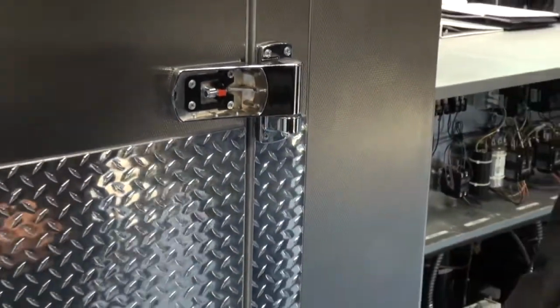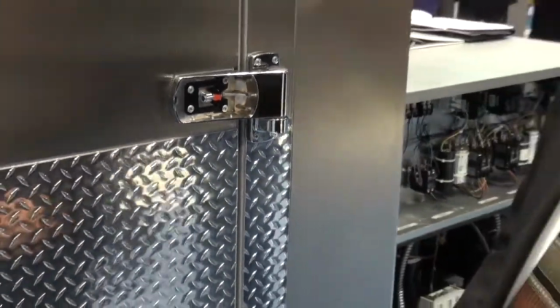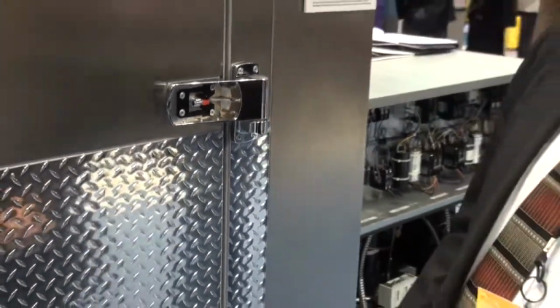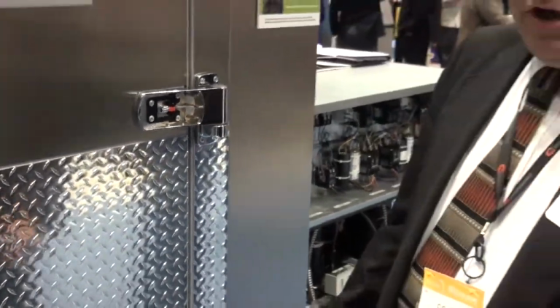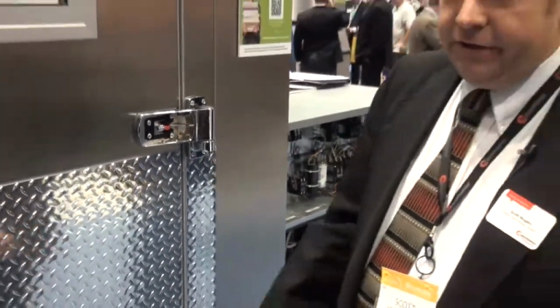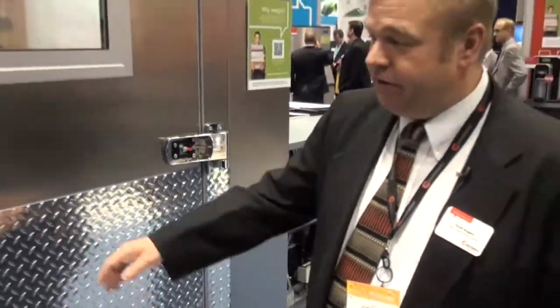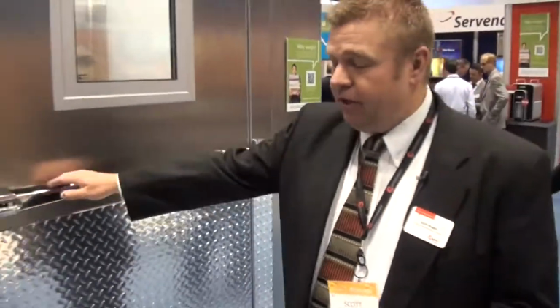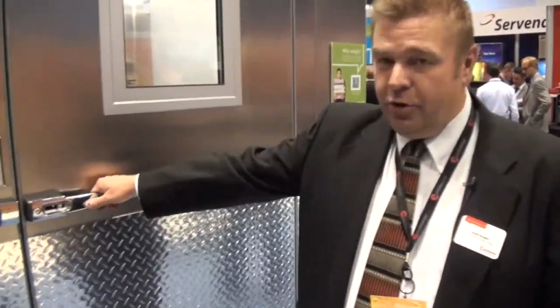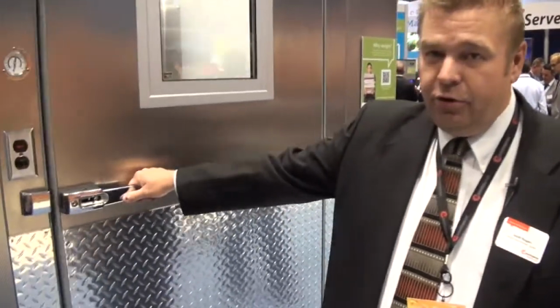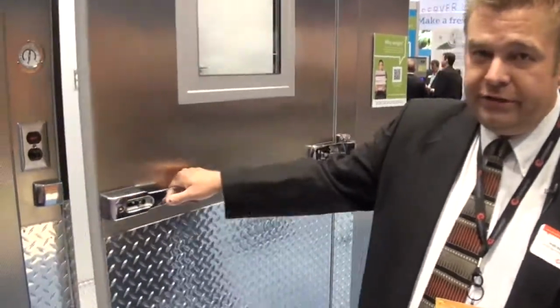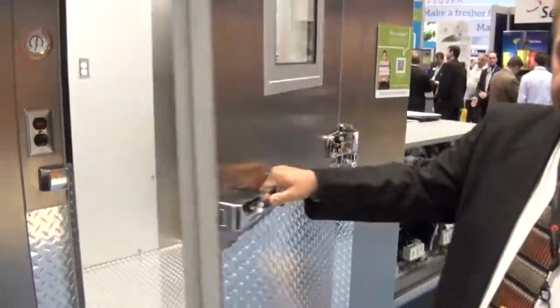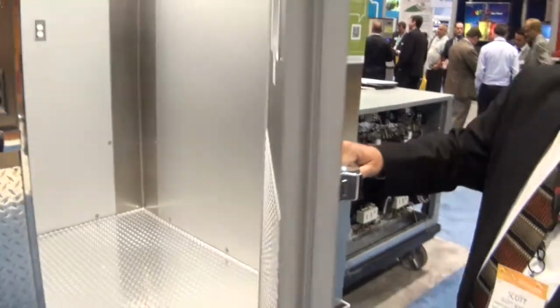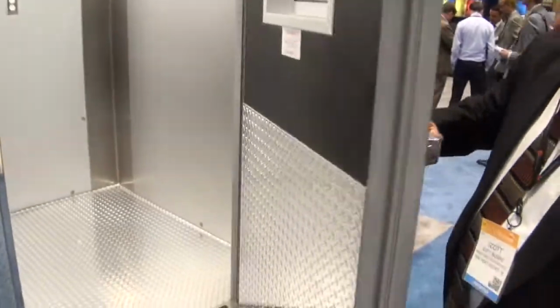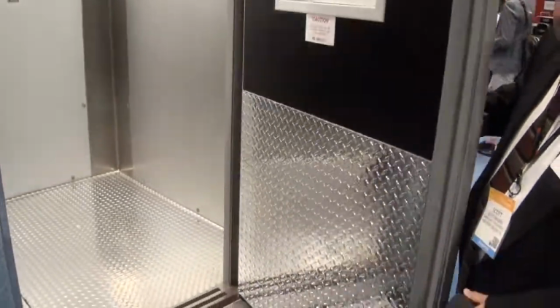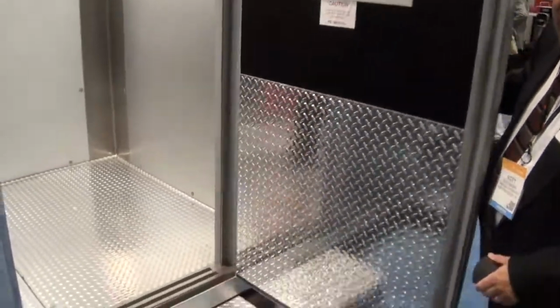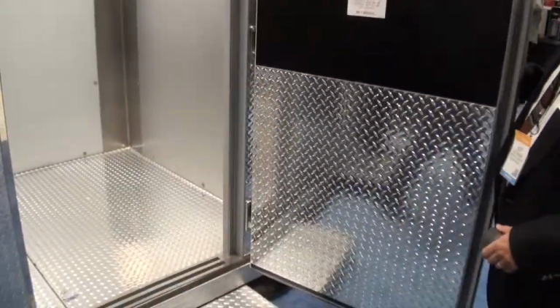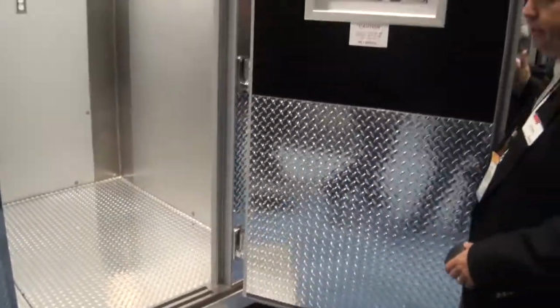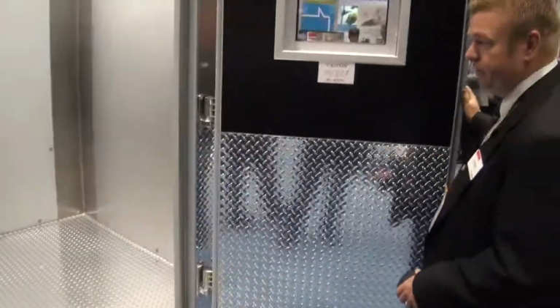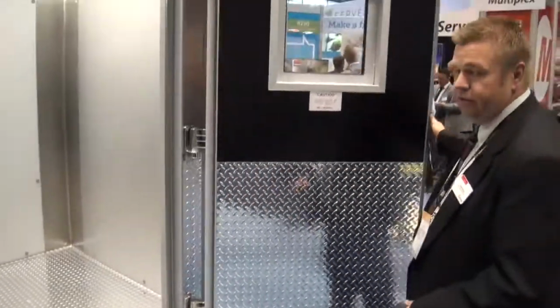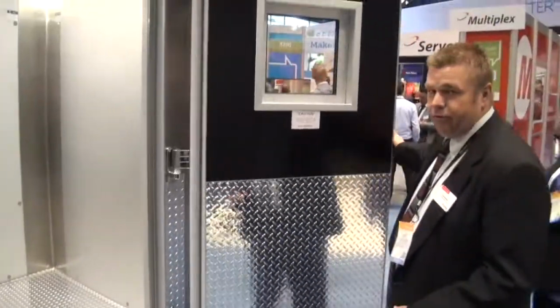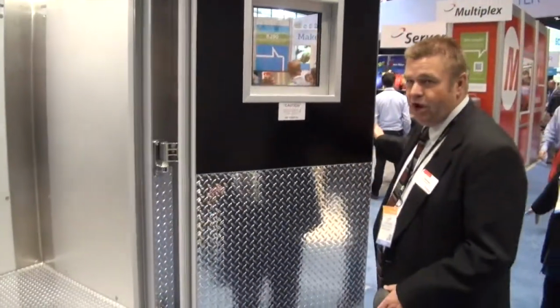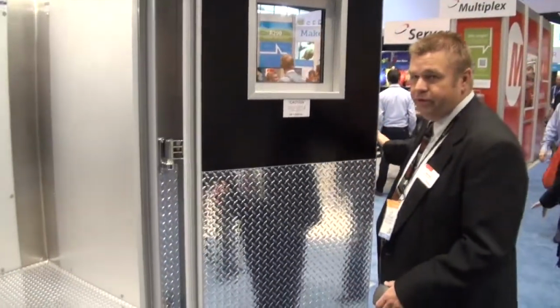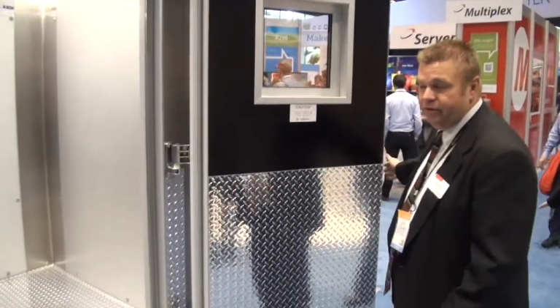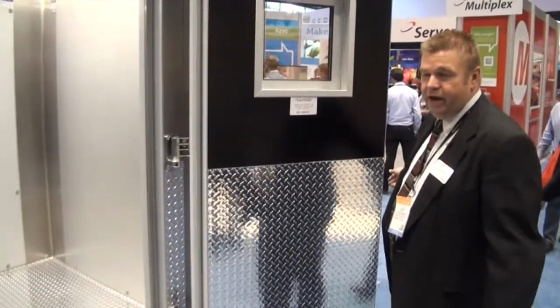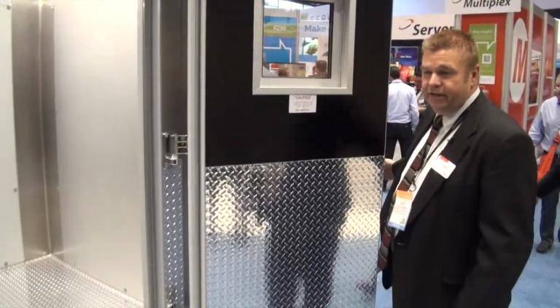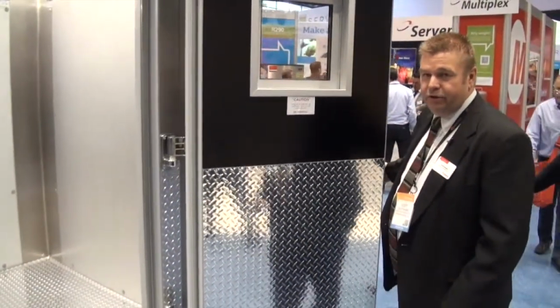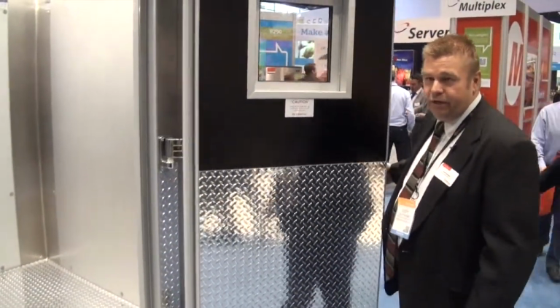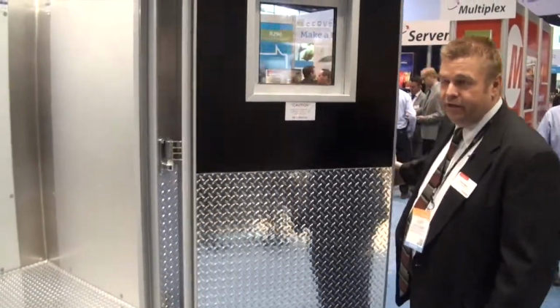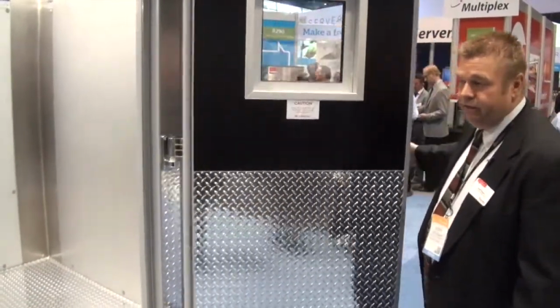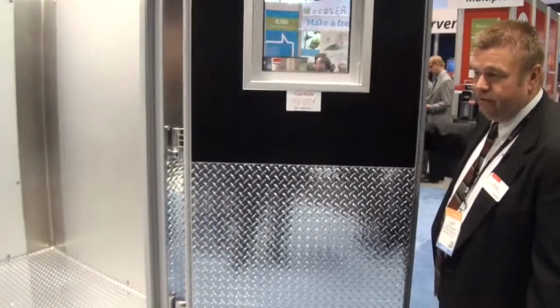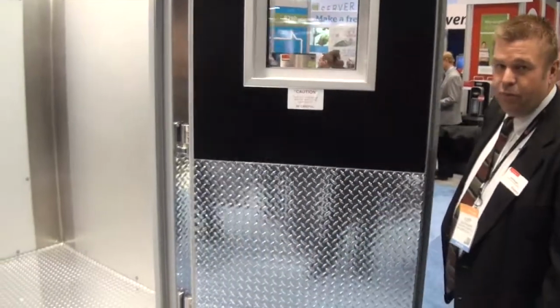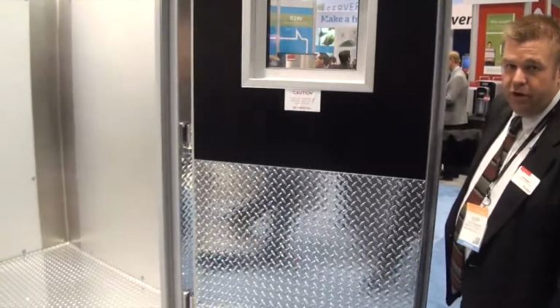It's also a lift-off hinge. You can open the door — it has a stay-open feature beyond 120 degrees. The door will stay open beyond 120 degrees, and in less than 120 degrees, the door will close.